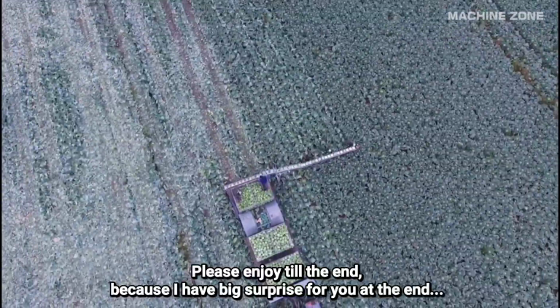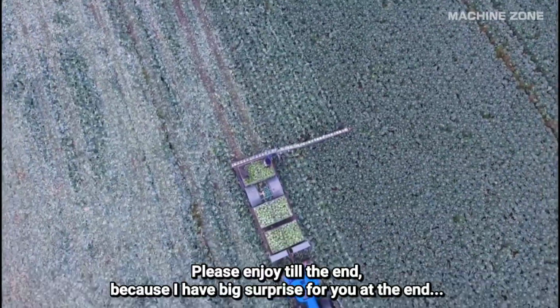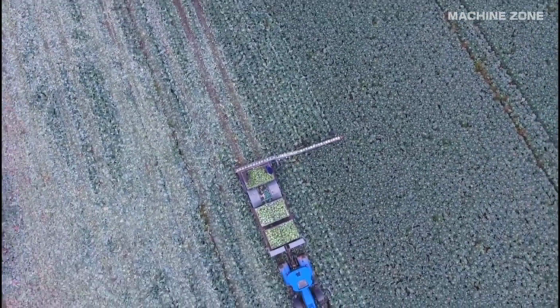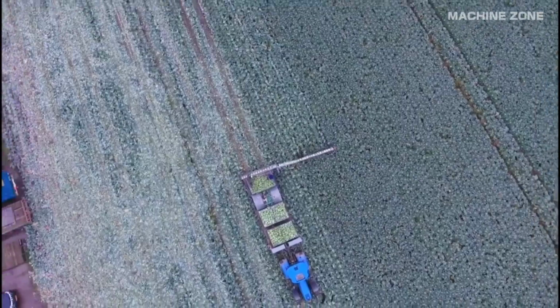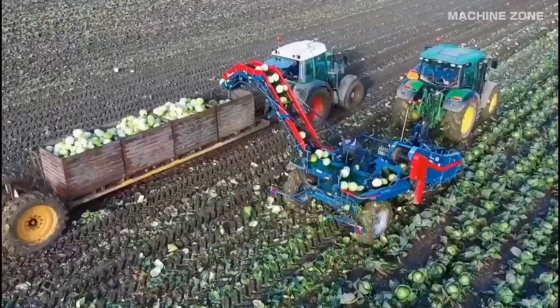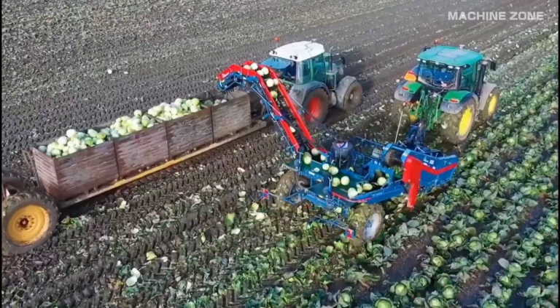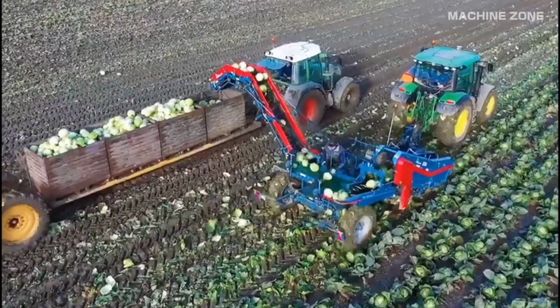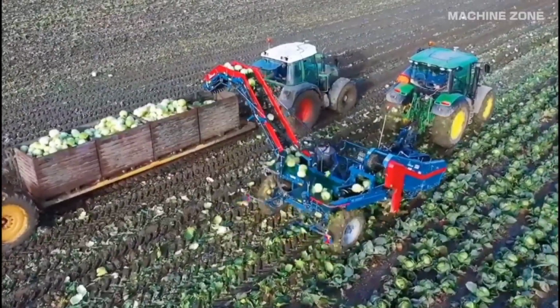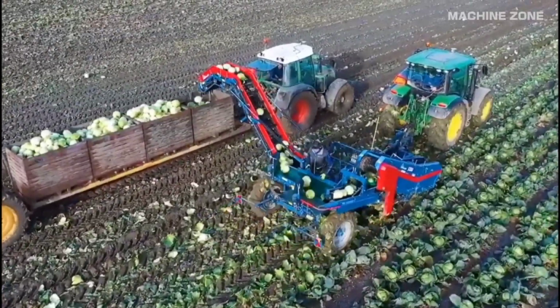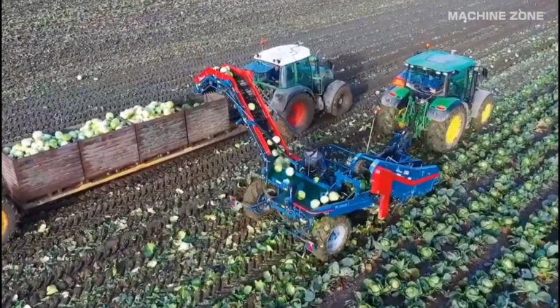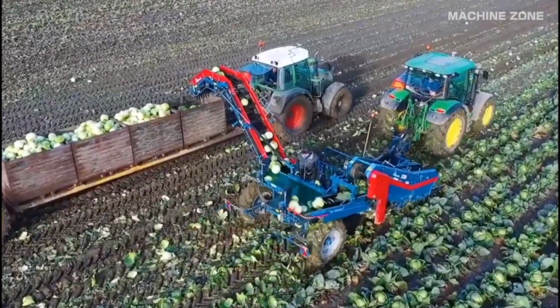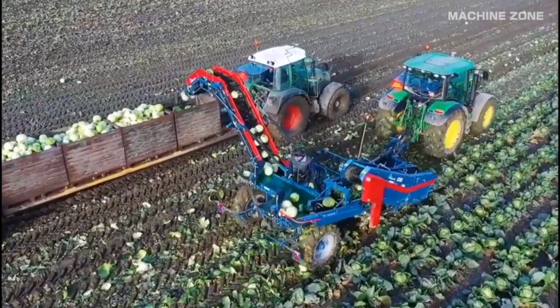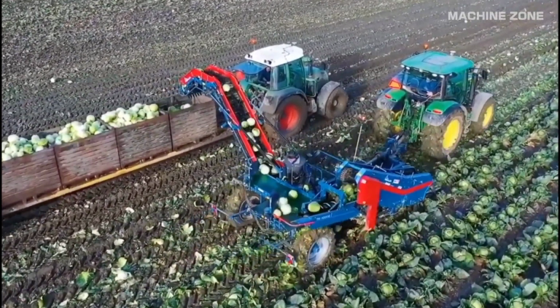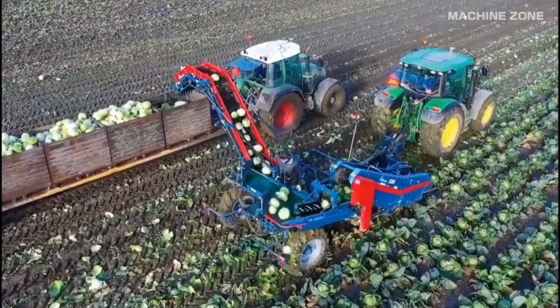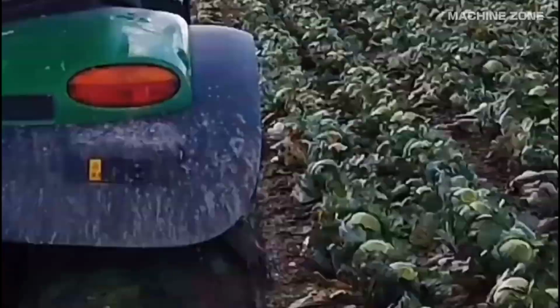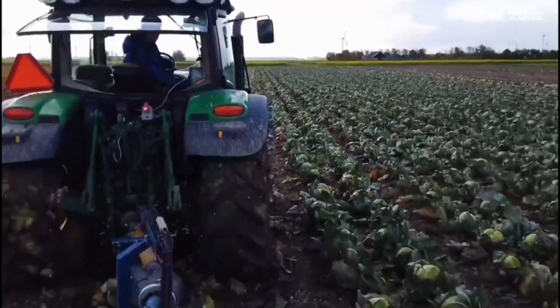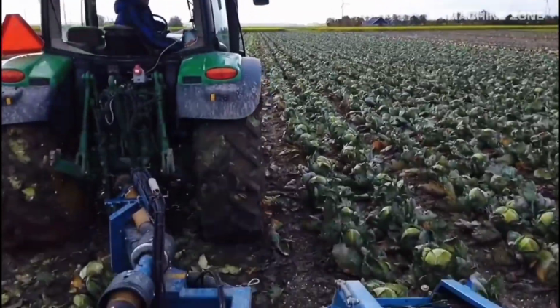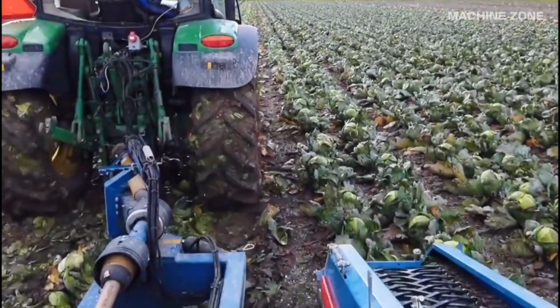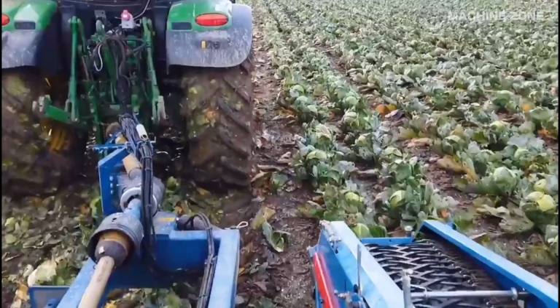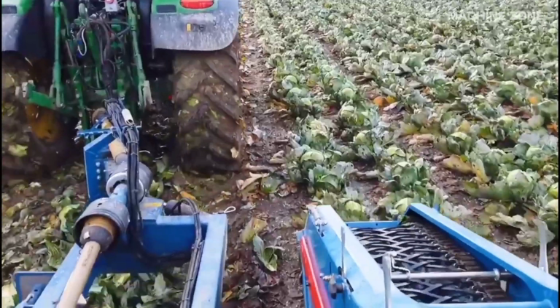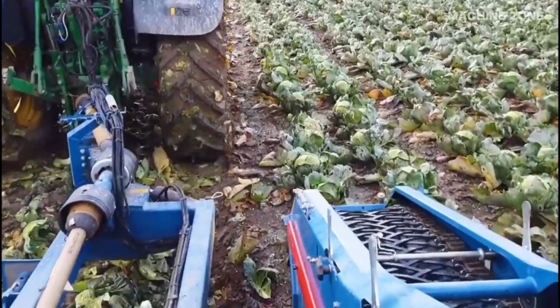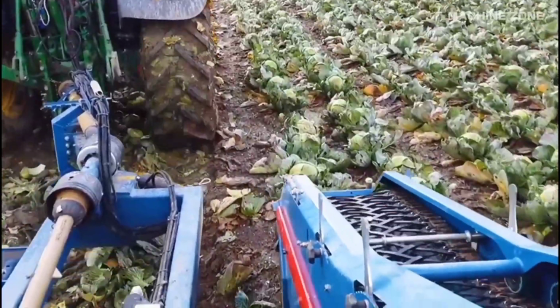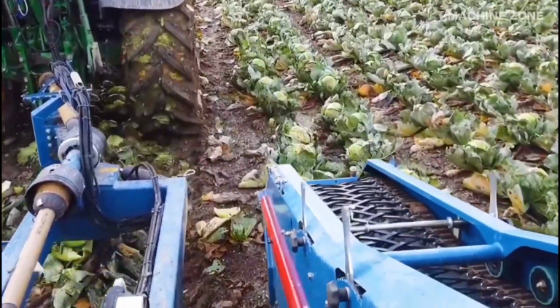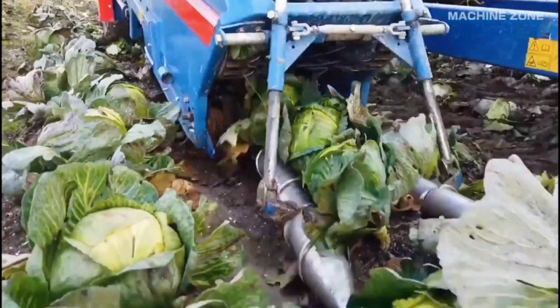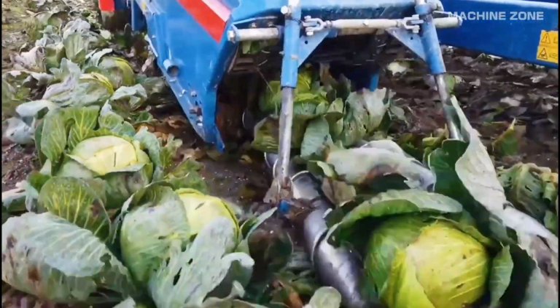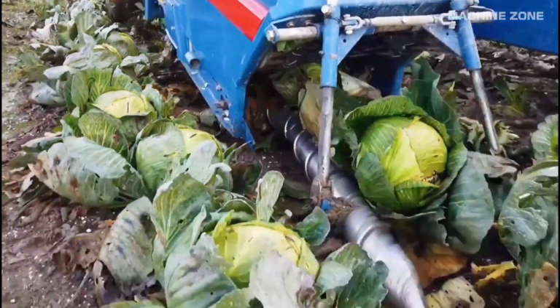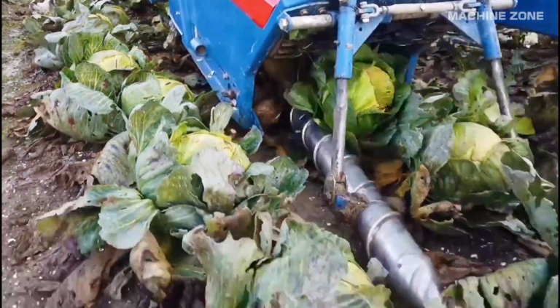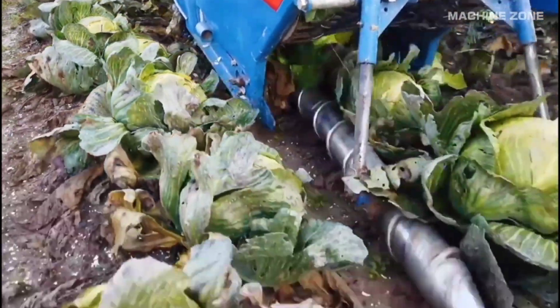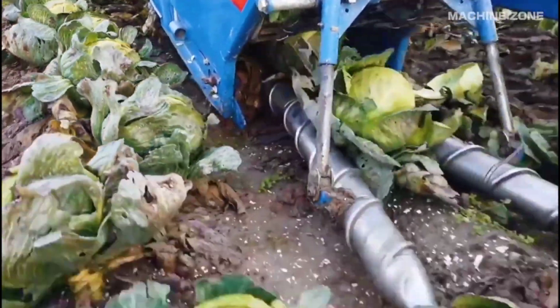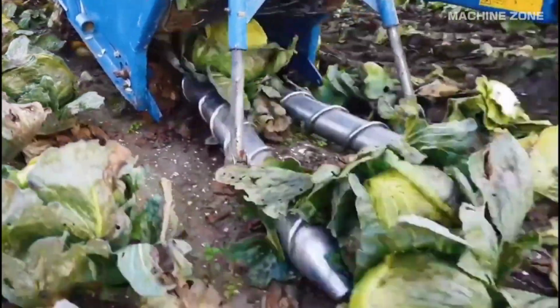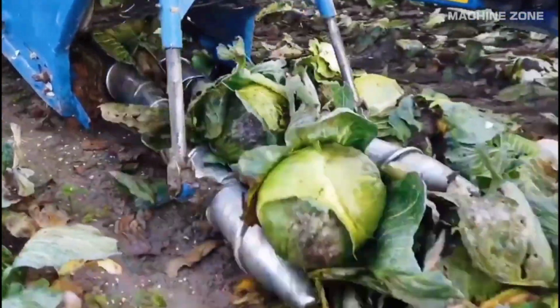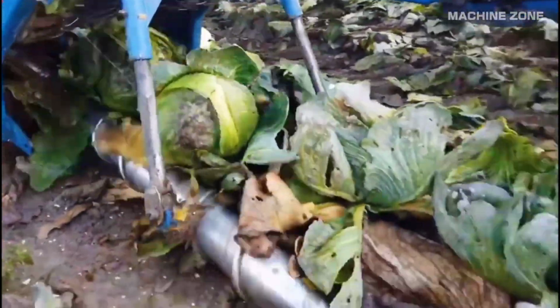Other major producers include India, Russia, and South Korea. Harvesting cabbage by machine is a fascinating process that has revolutionized the agricultural industry.